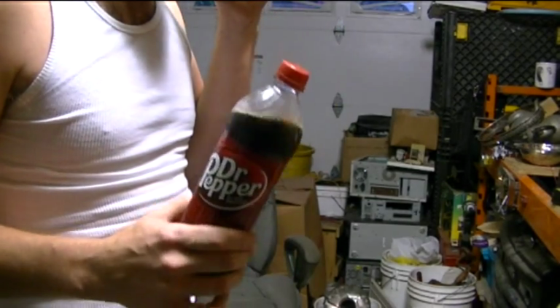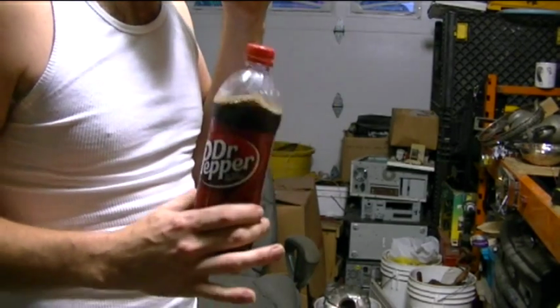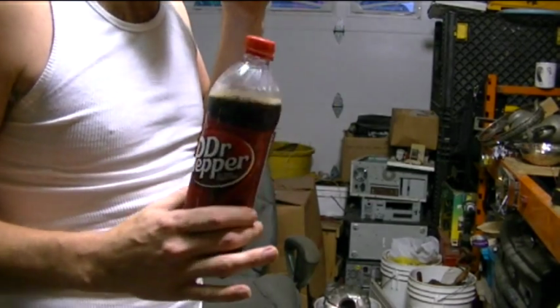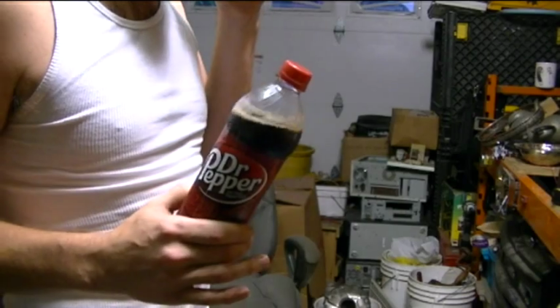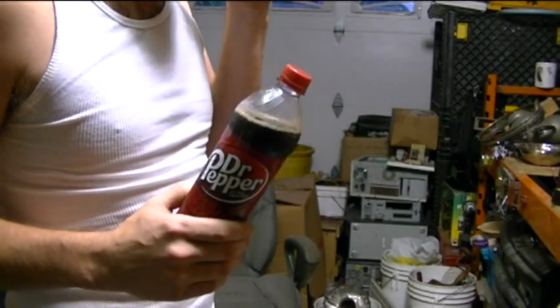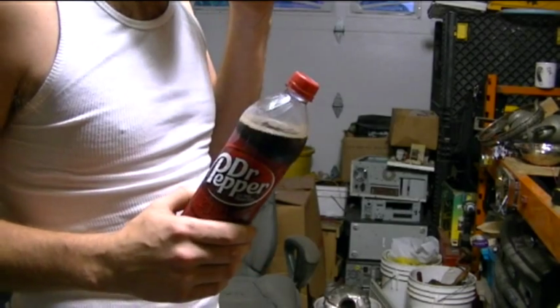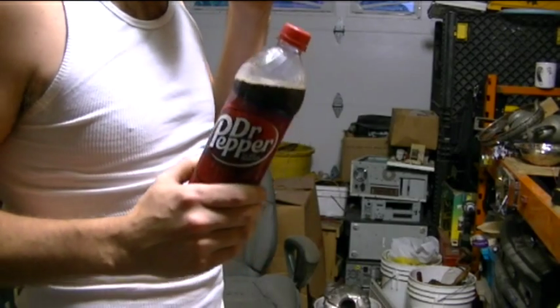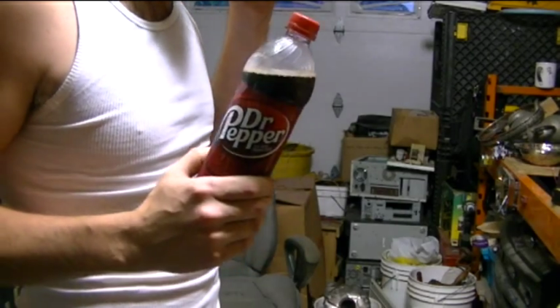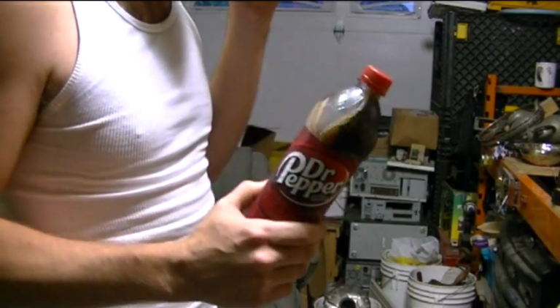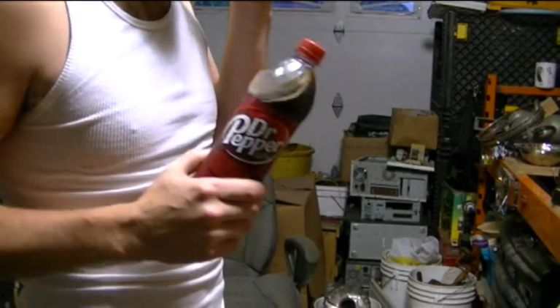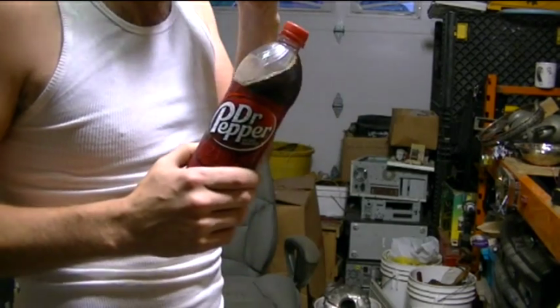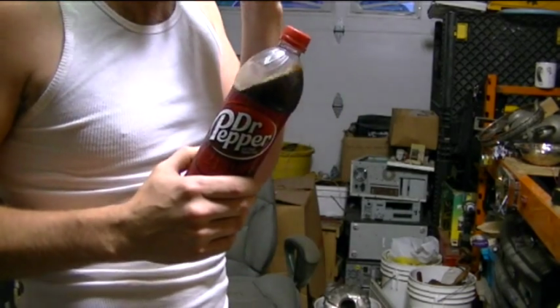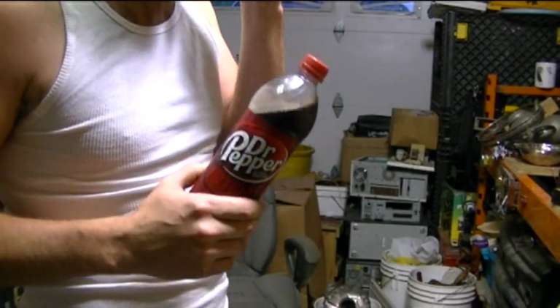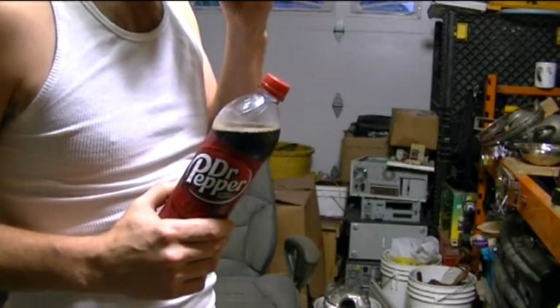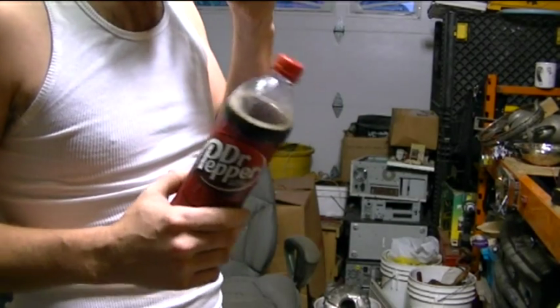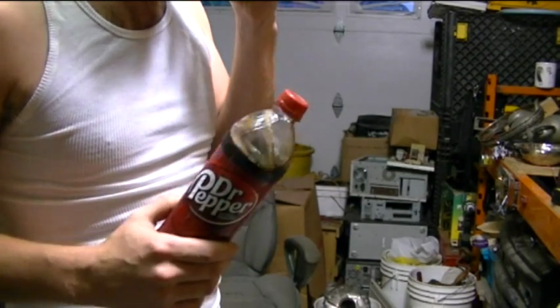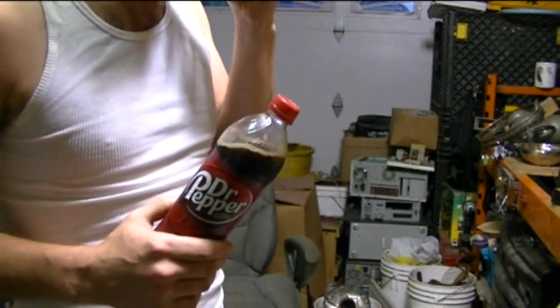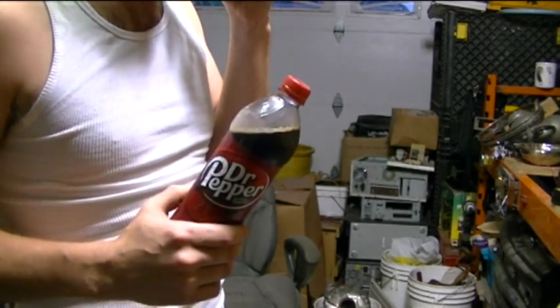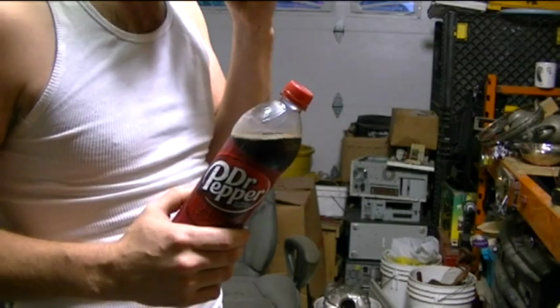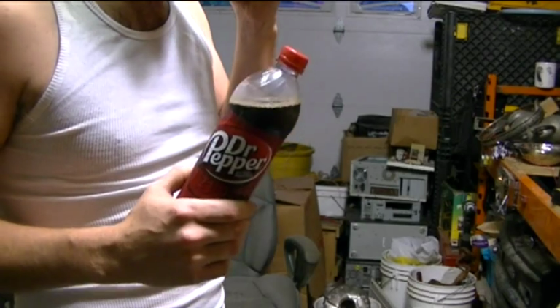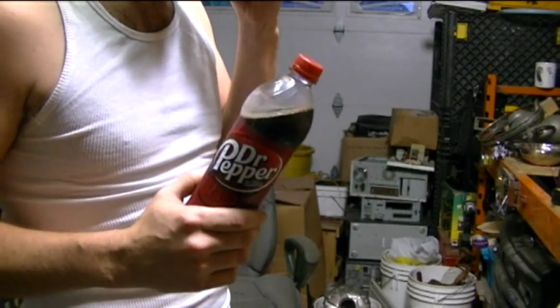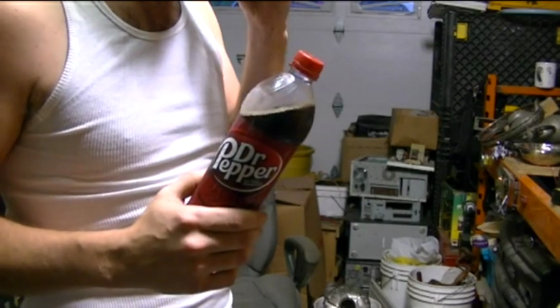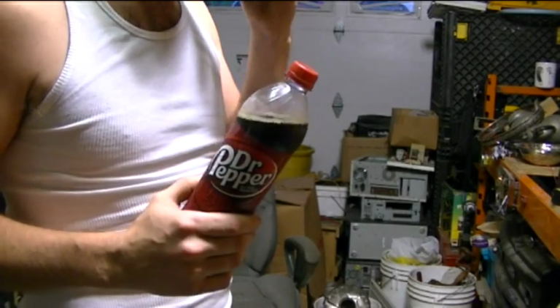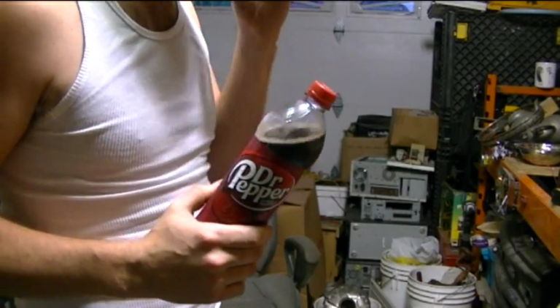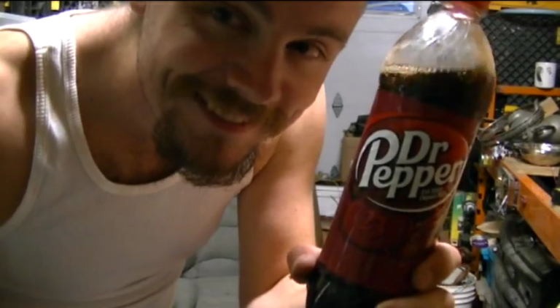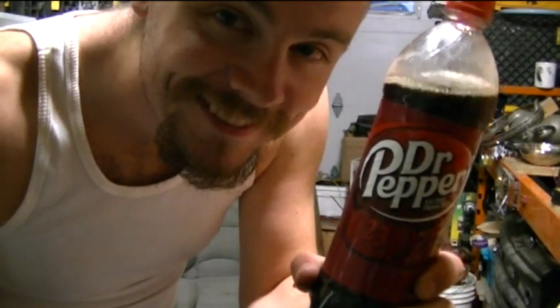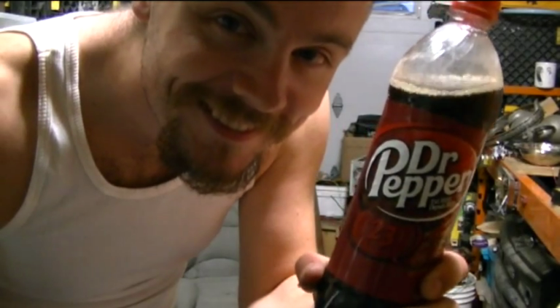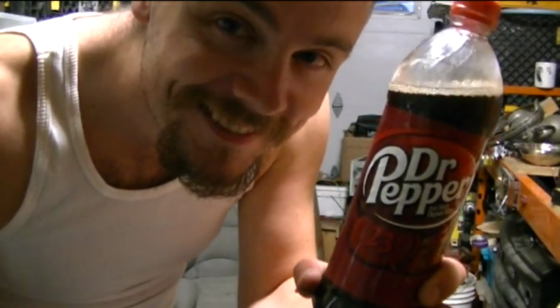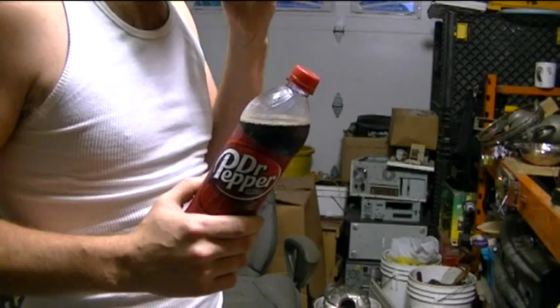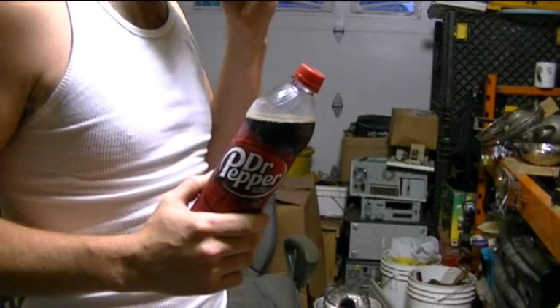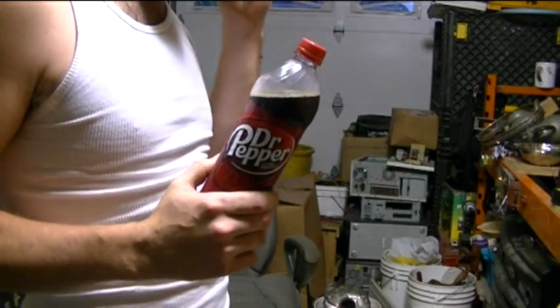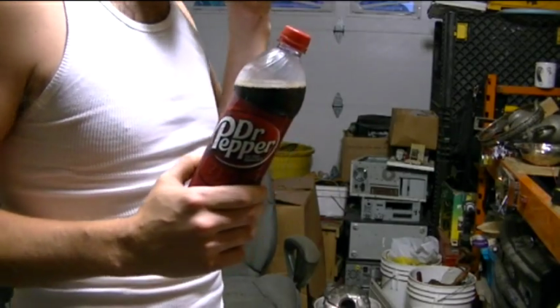This is the choice of the new generation — to not sell out. All I want to do is sit here and drink this nice Dr. Pepper. Okay, bye.